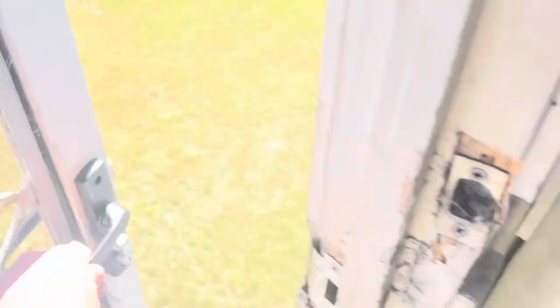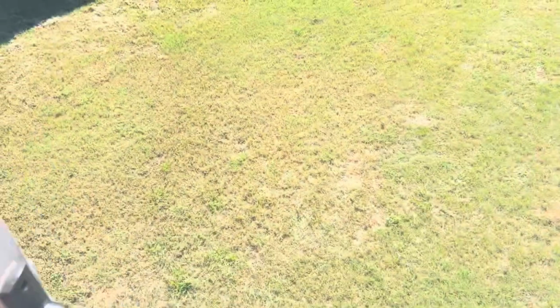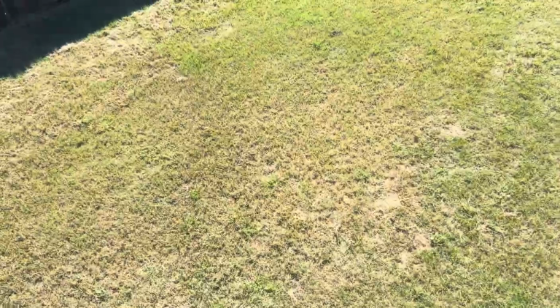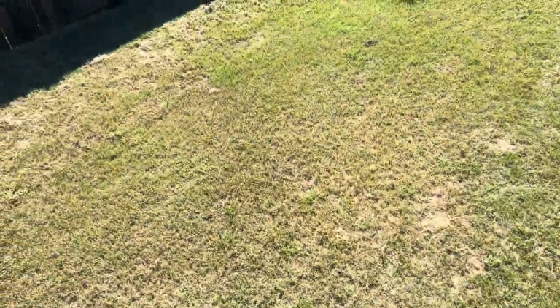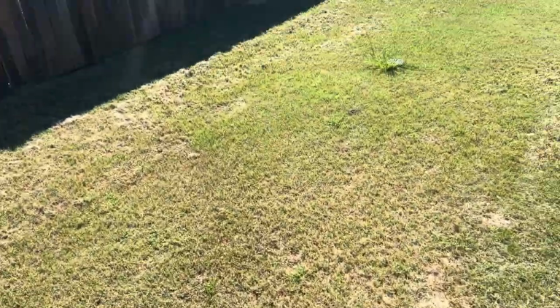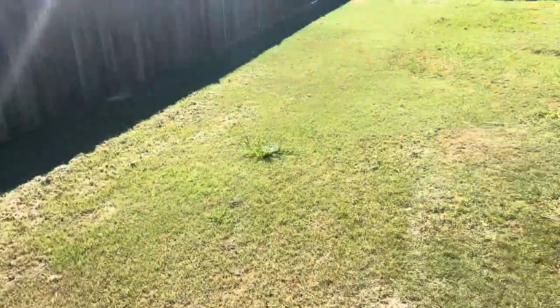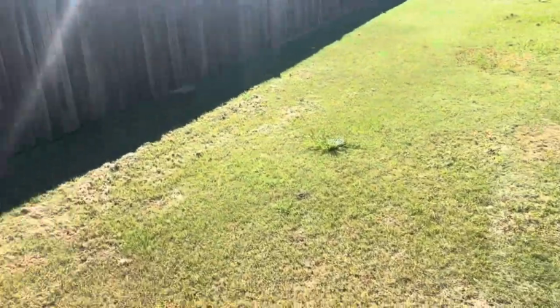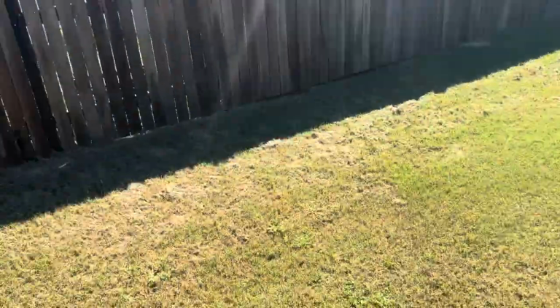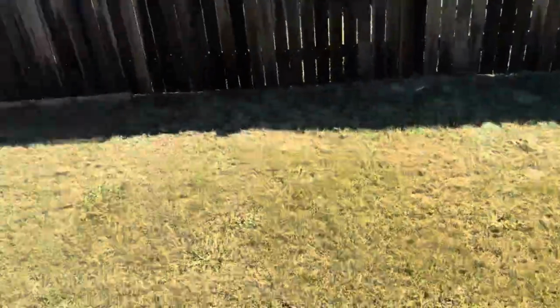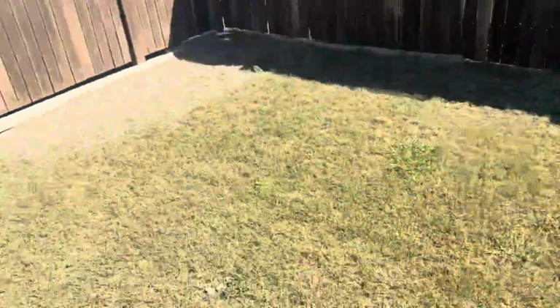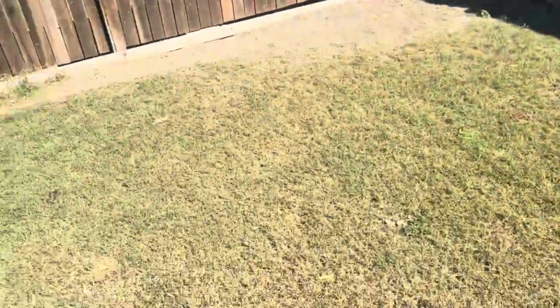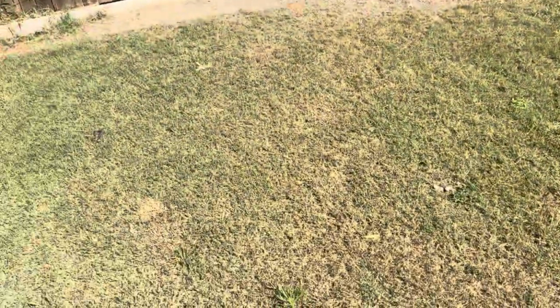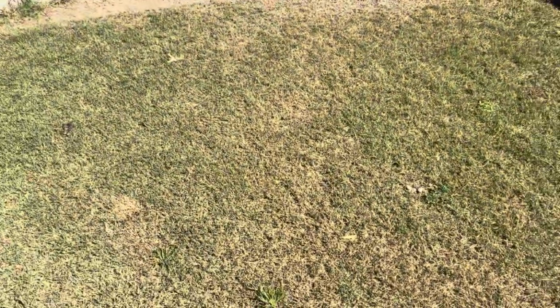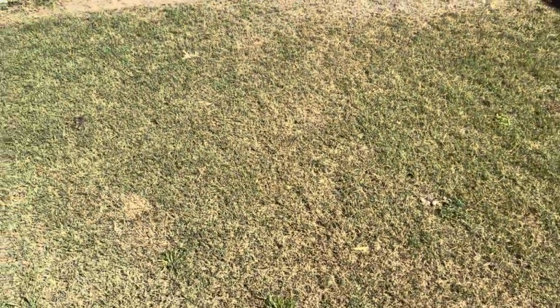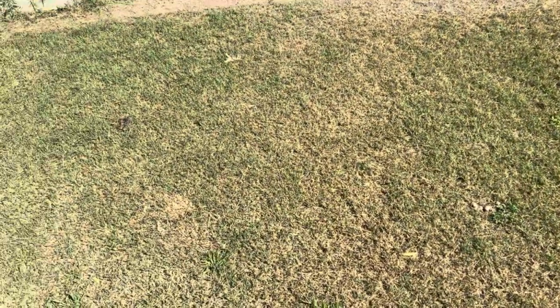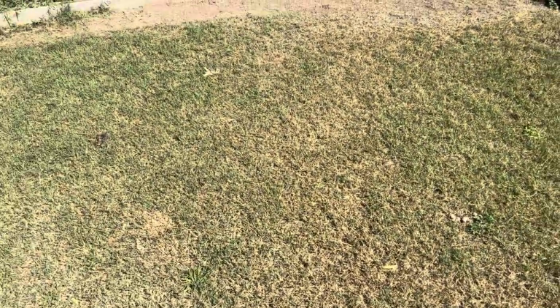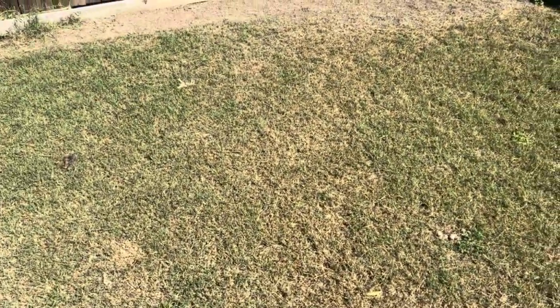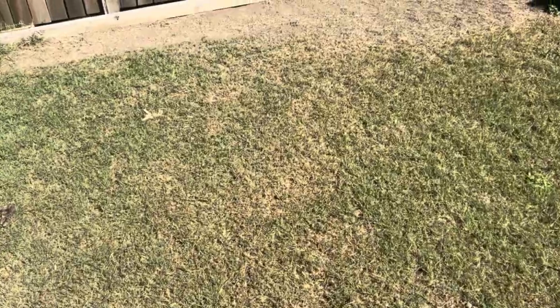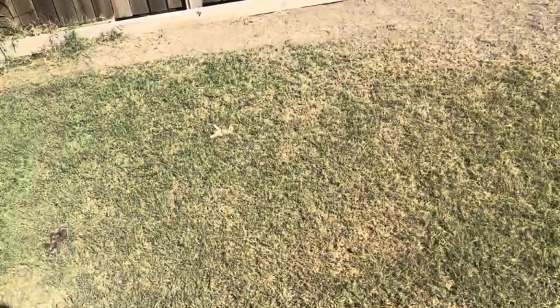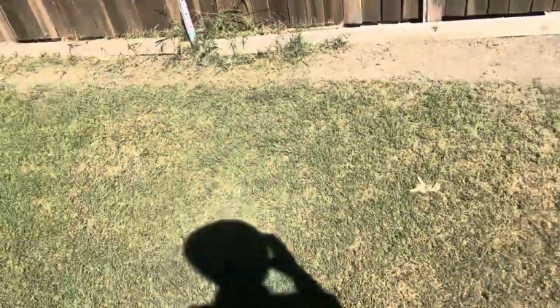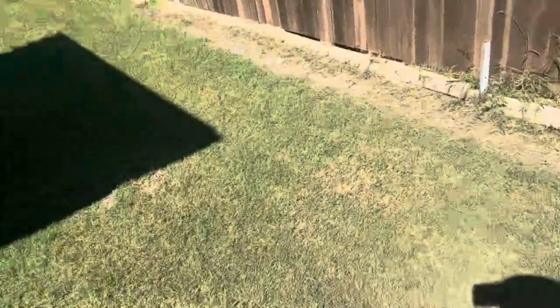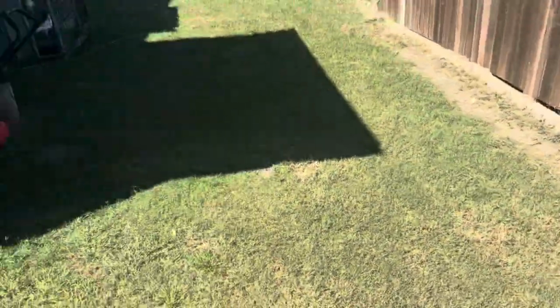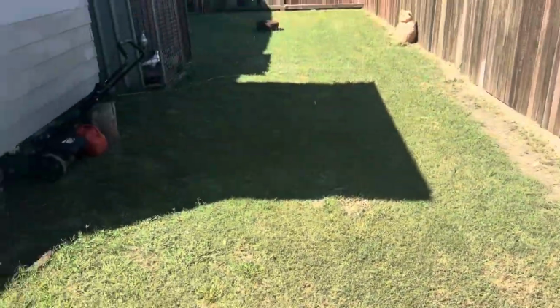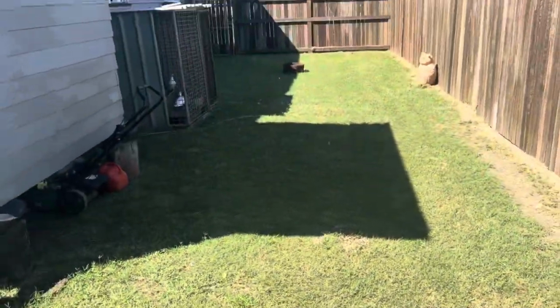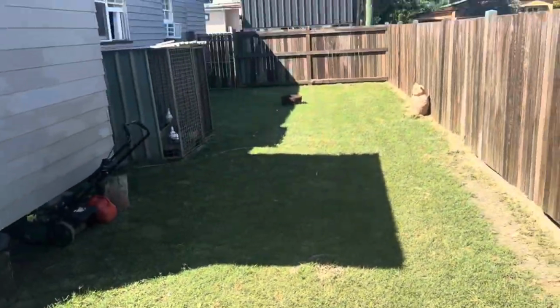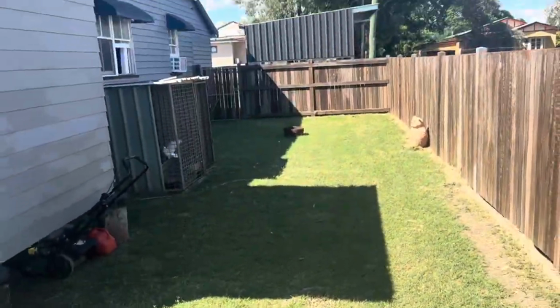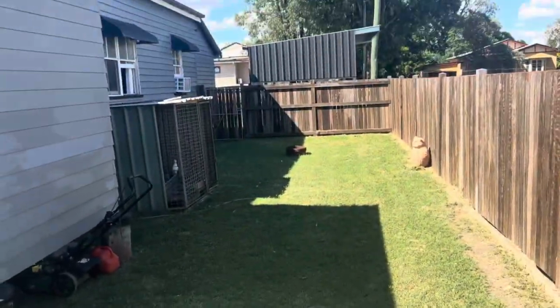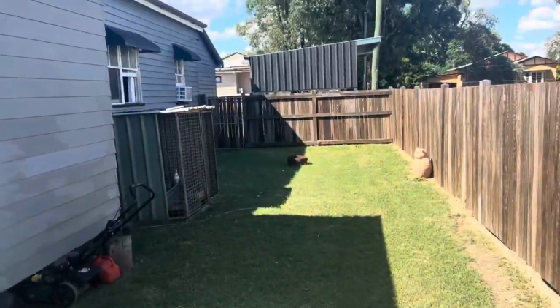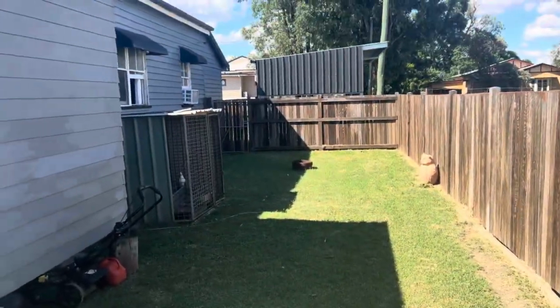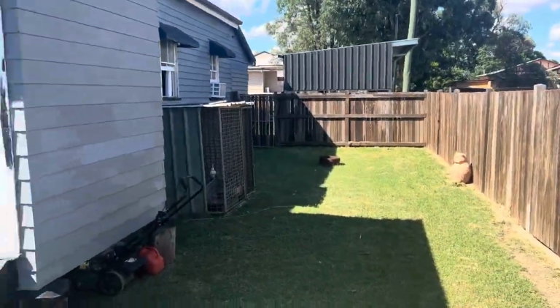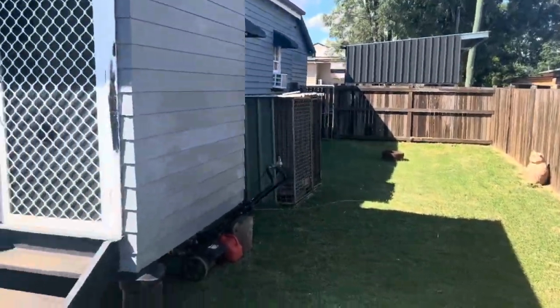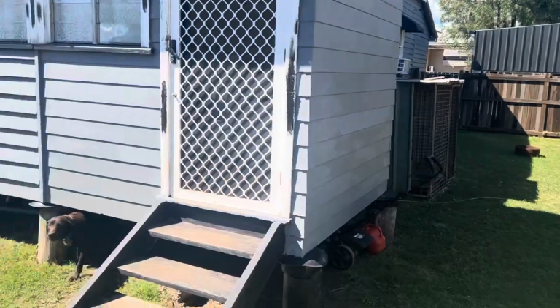I'll head out the back door. Not a big yard but very tidy. We've got some good grass here and there's a little bit of space.